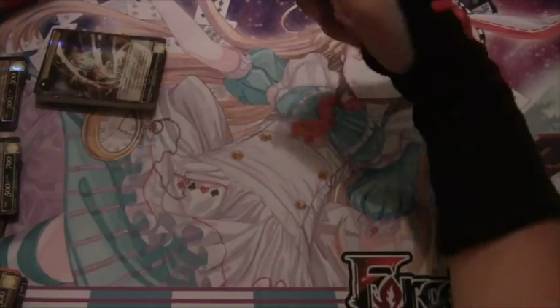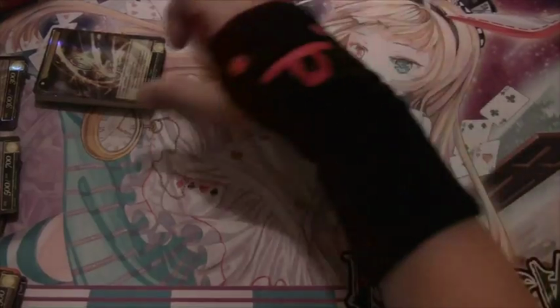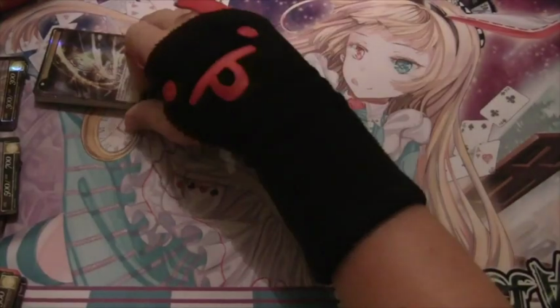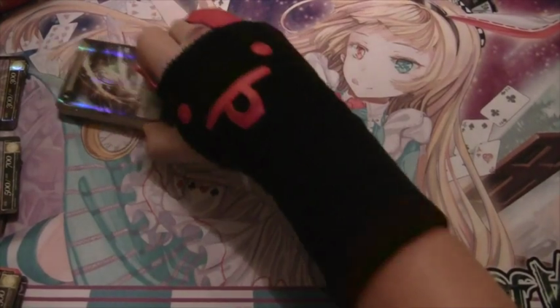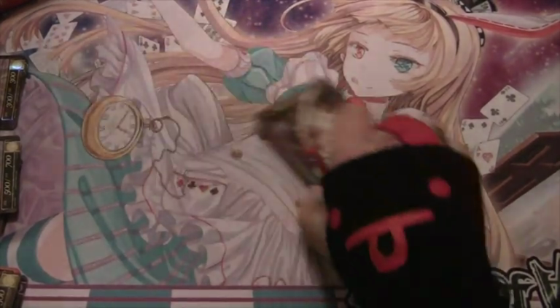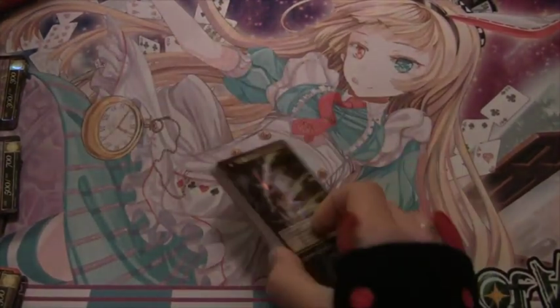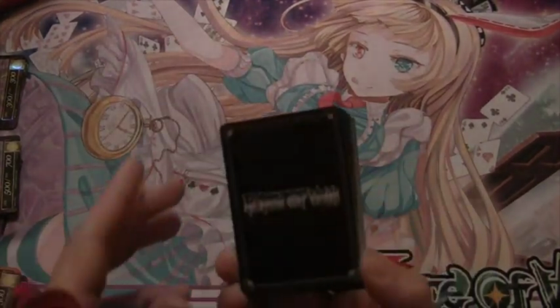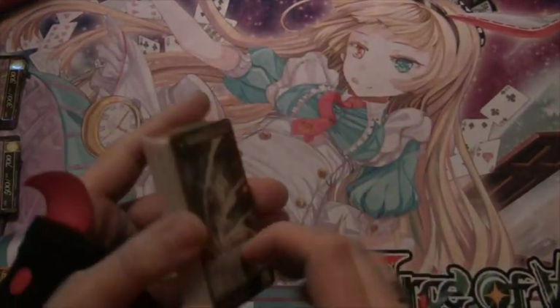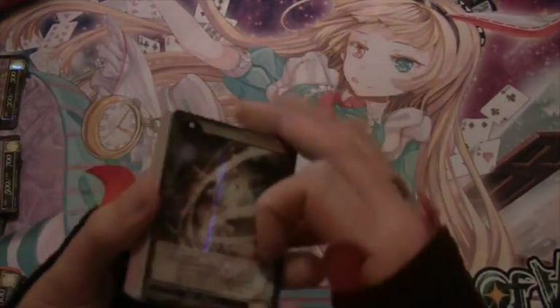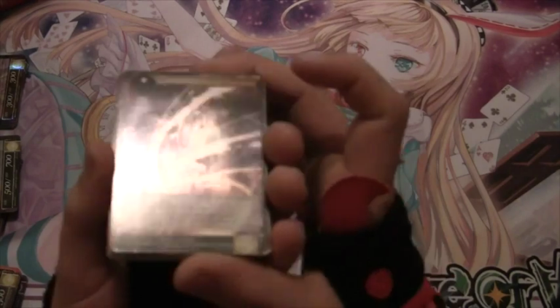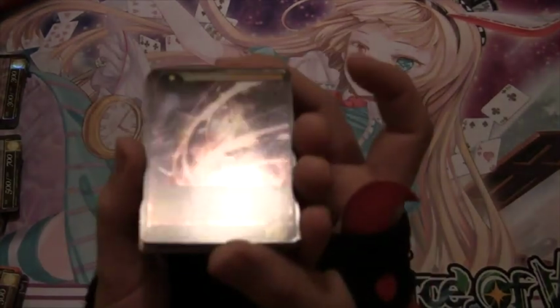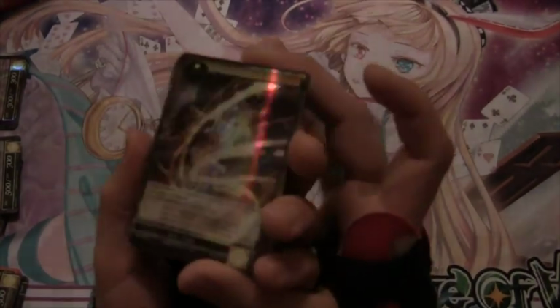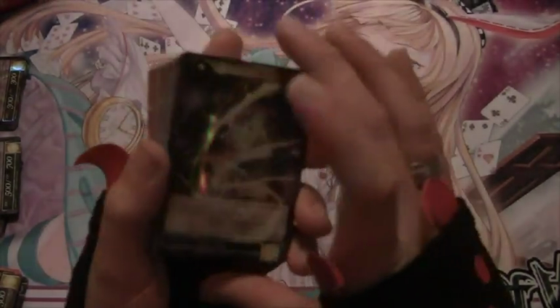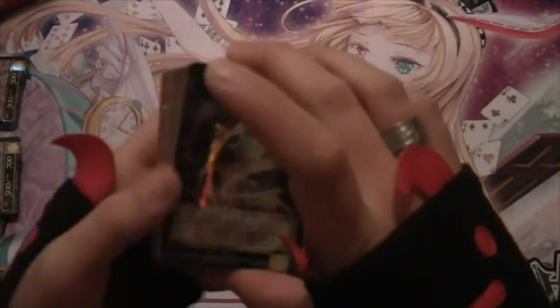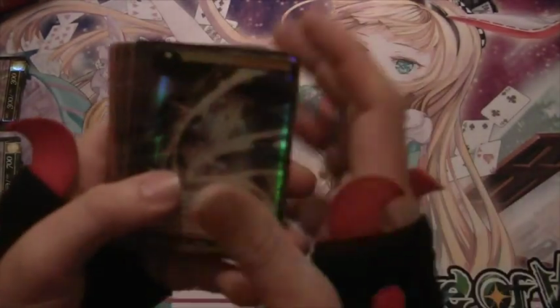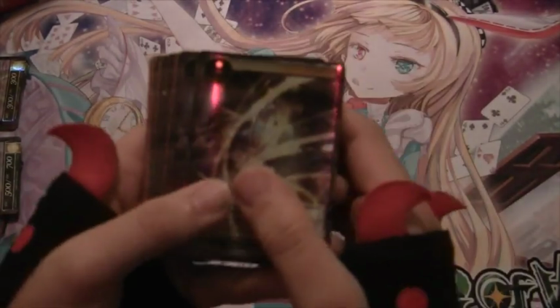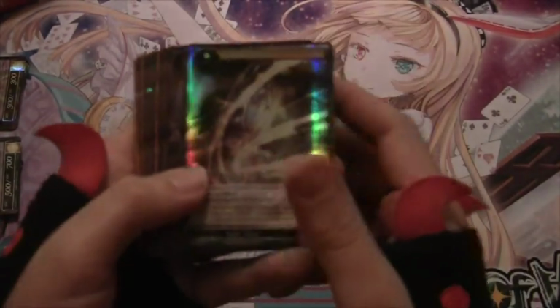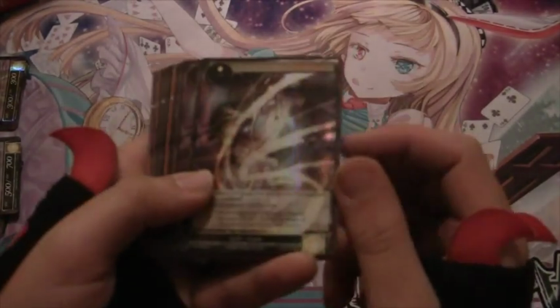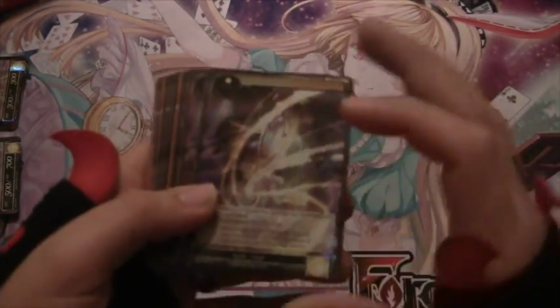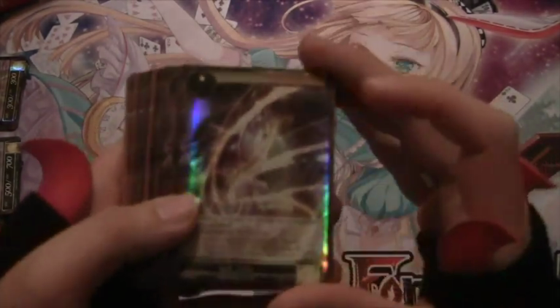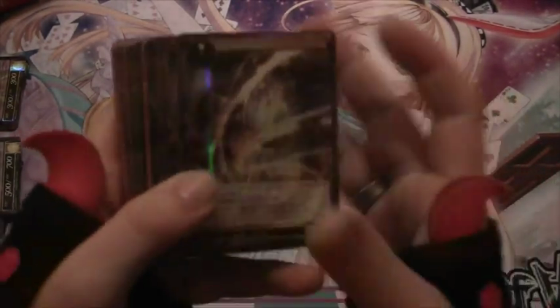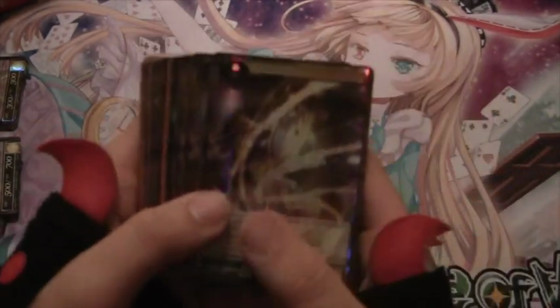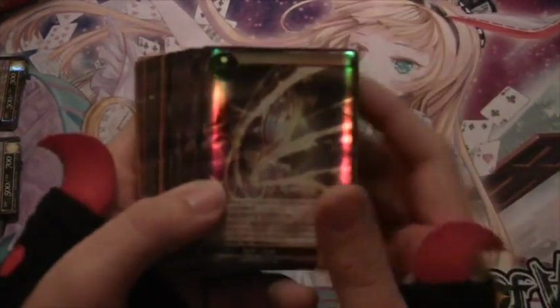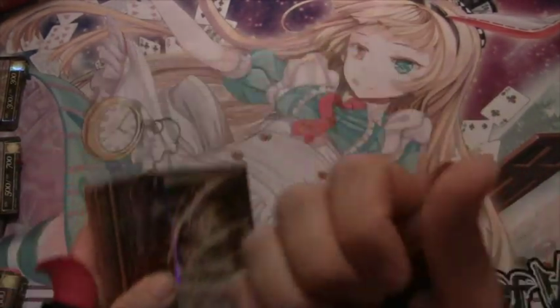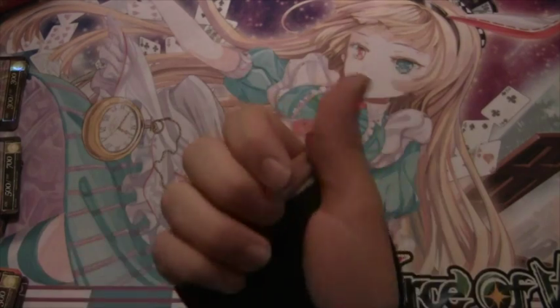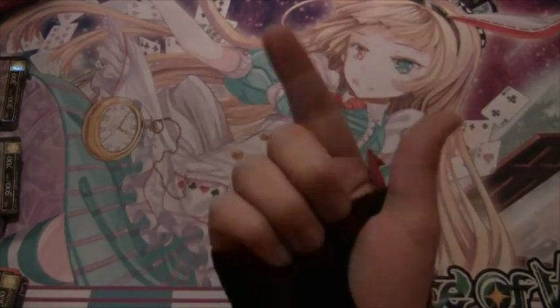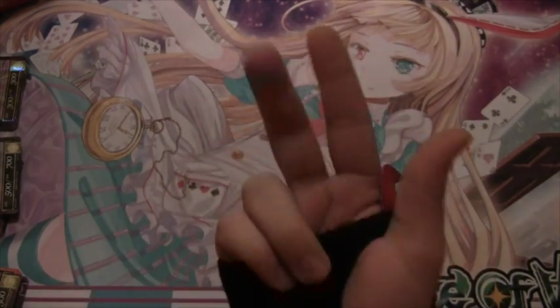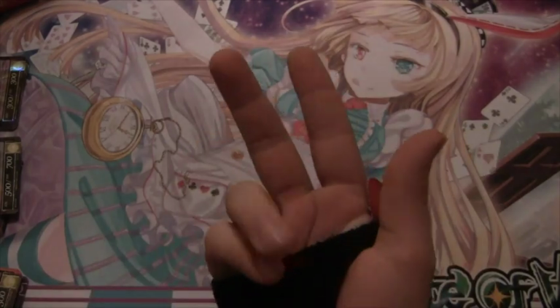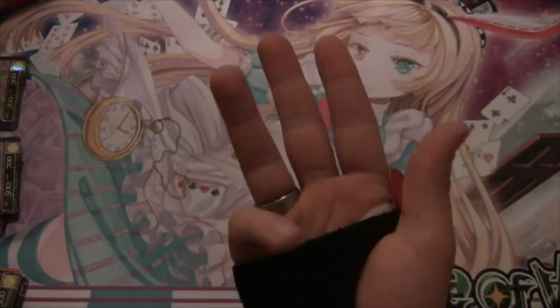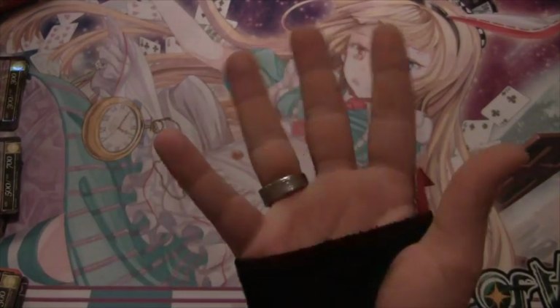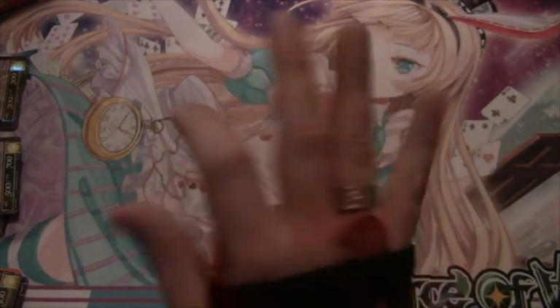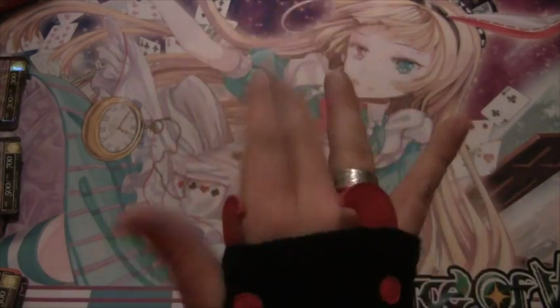Hey guys, TMO Simit3 here, bringing you the holo recap from my three boxes of Millennia of Ages. Let's go ahead and start with the commons. We're gonna go light, water, nature, fire, dark for all the attributes and then by rarity: common, uncommon, base rare, super rare, then stamped and bonus cards.